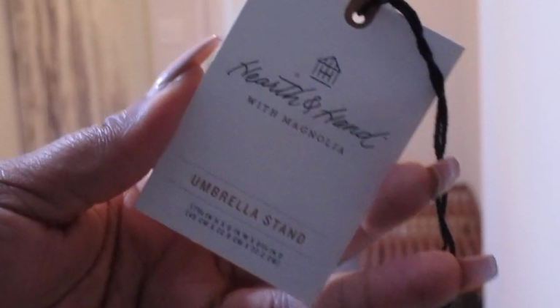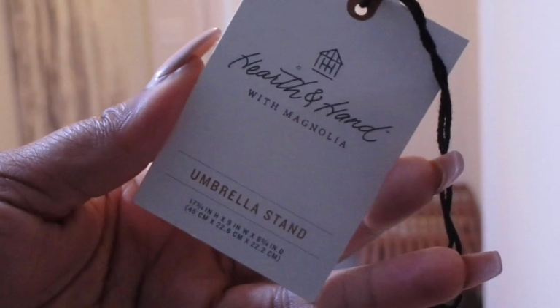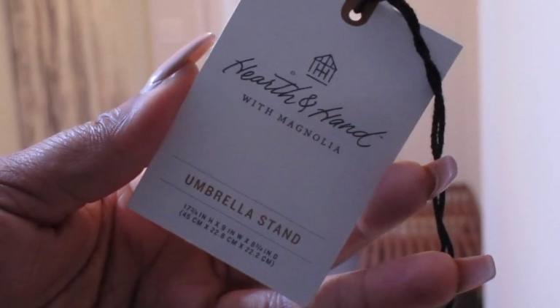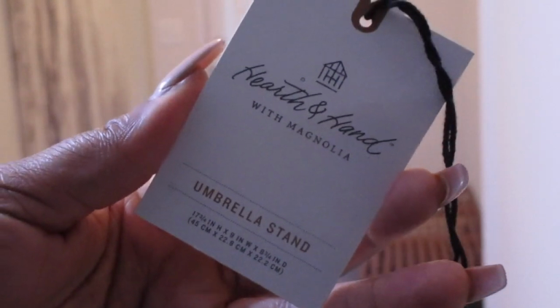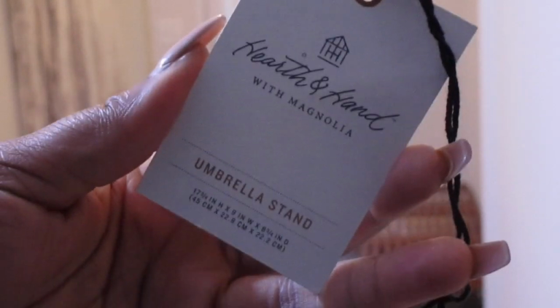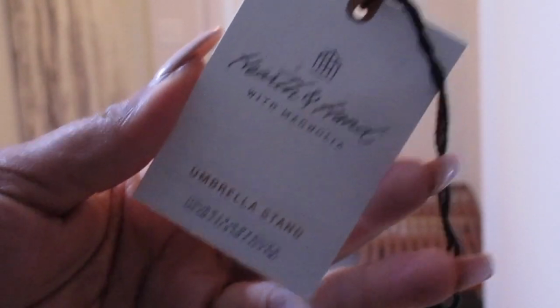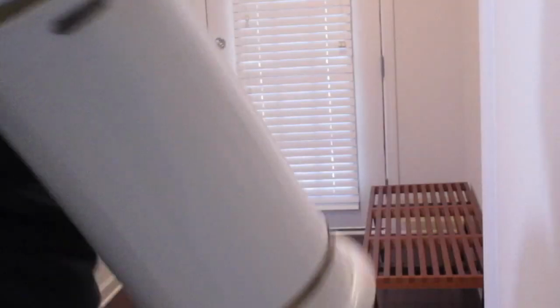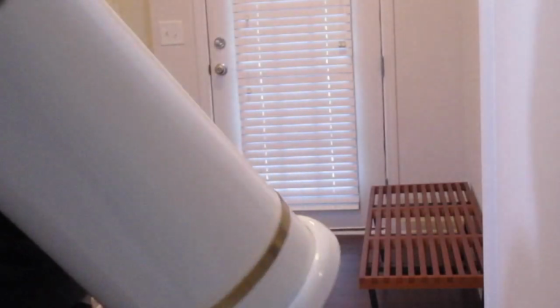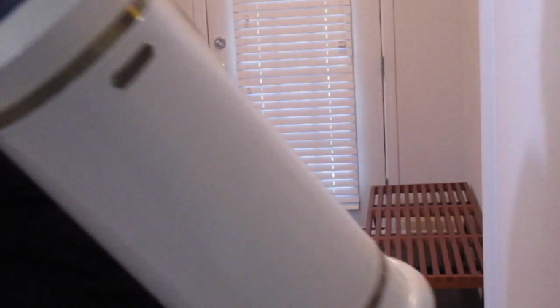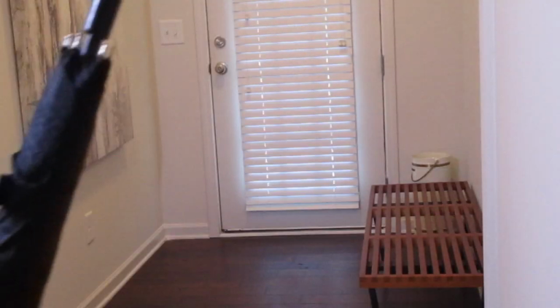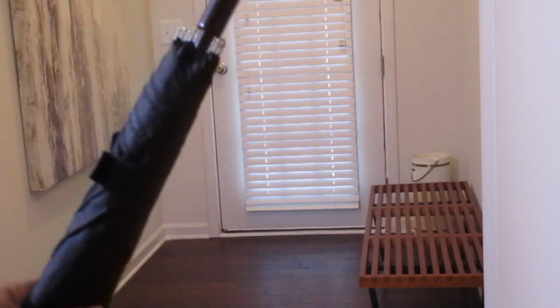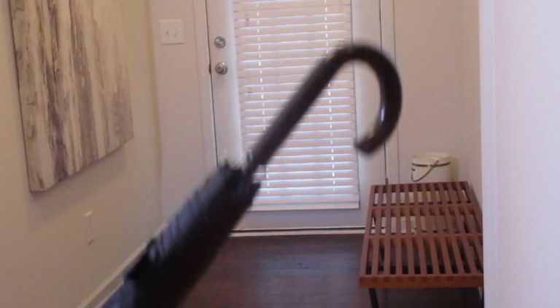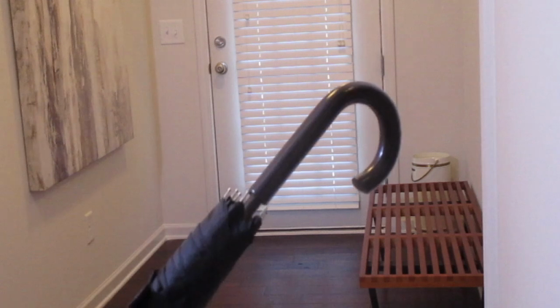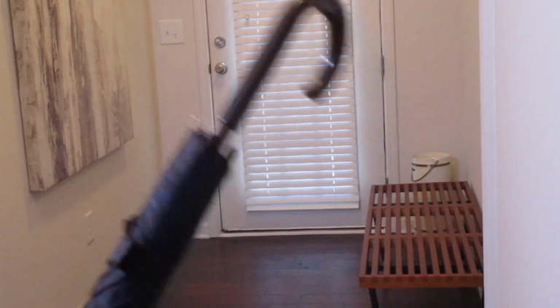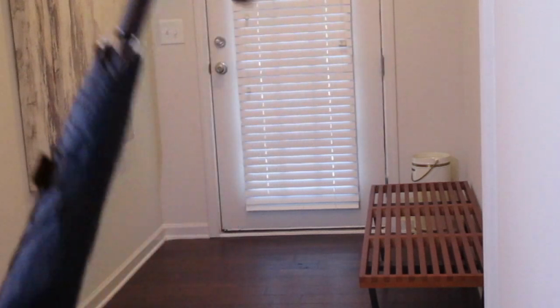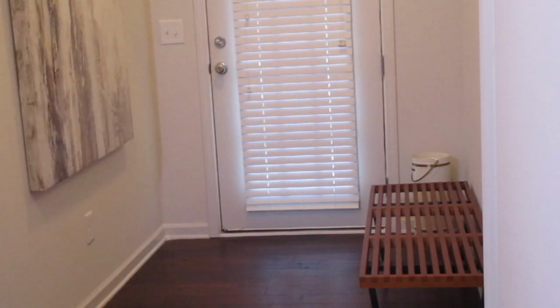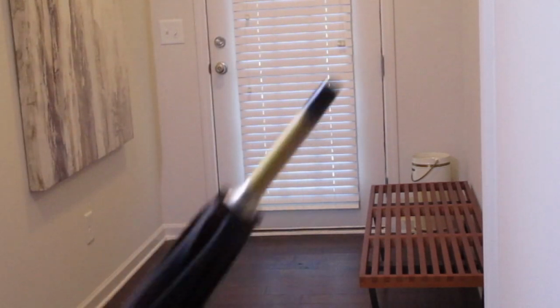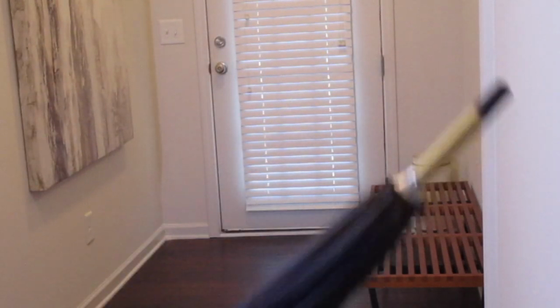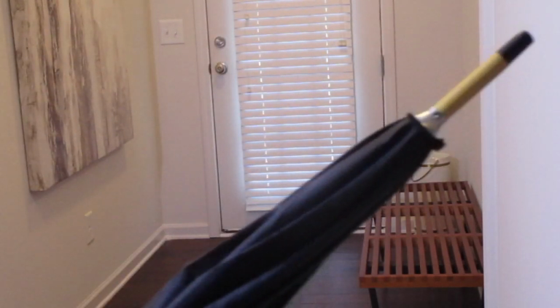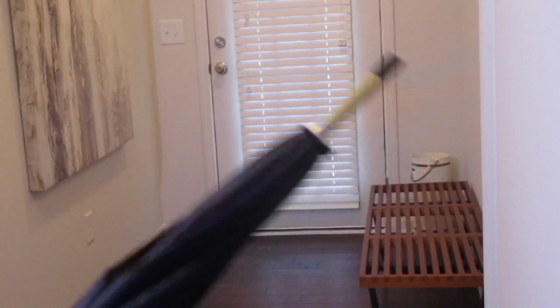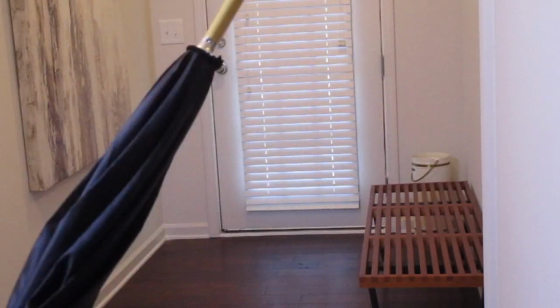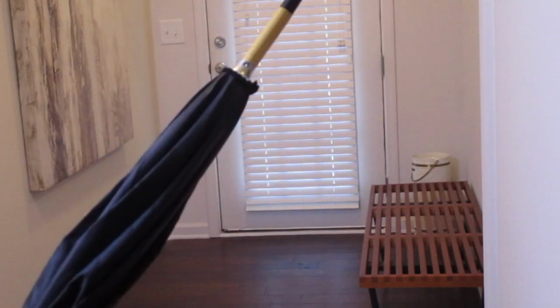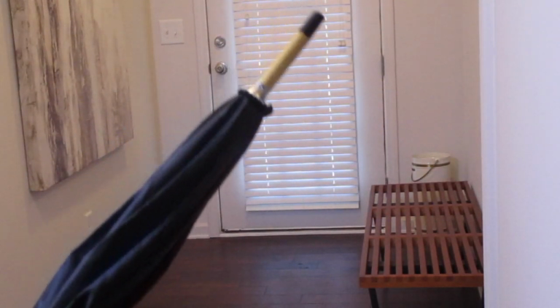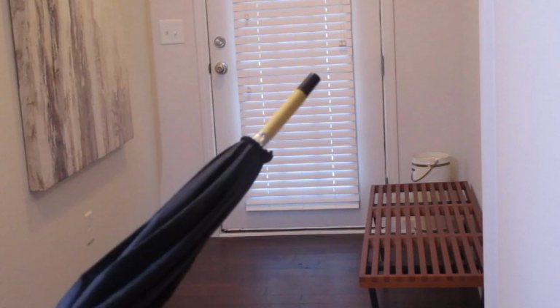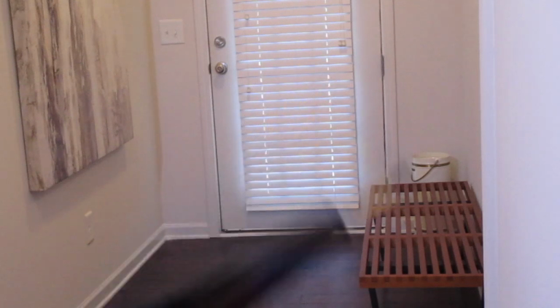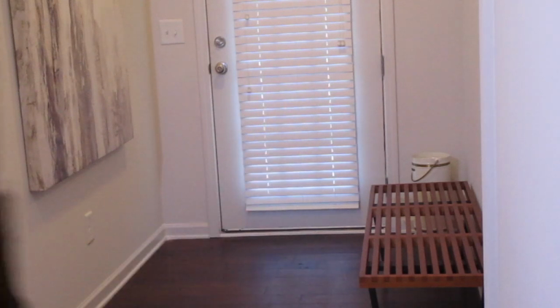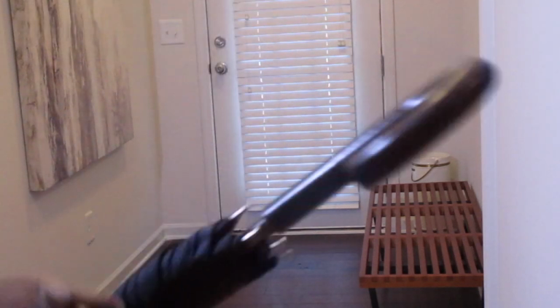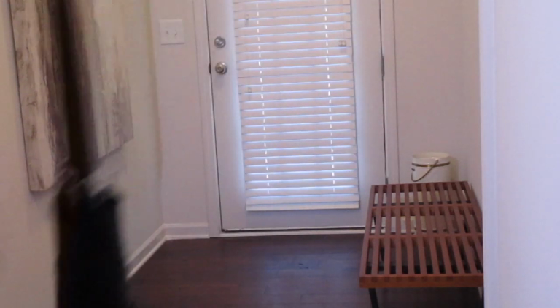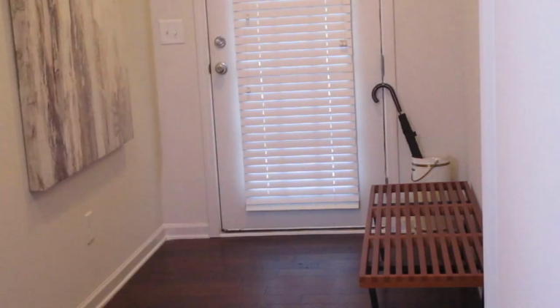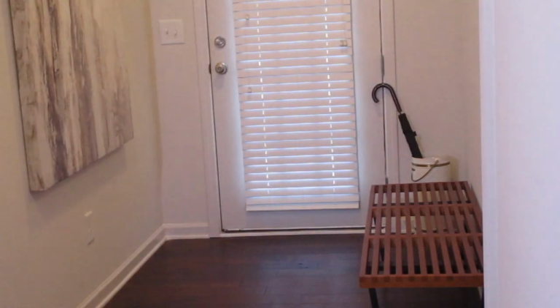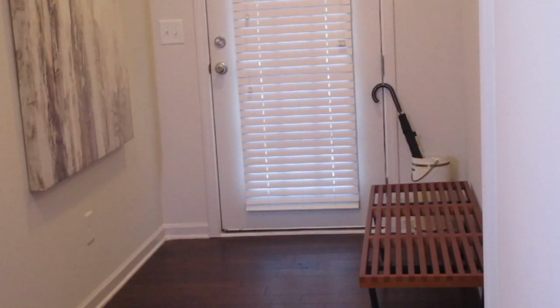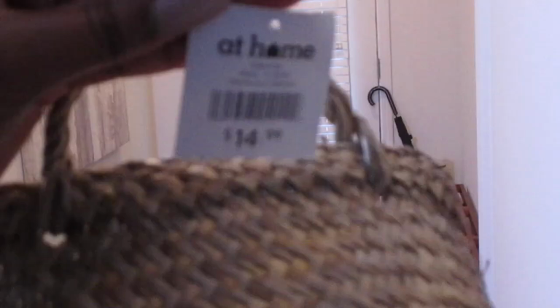Target Hearth and Hand with Magnolia has brass accents. I also opted for this wooden handle umbrella, which — surprise, surprise — was not a dark wood. So I just spray painted the top because I don't have time.